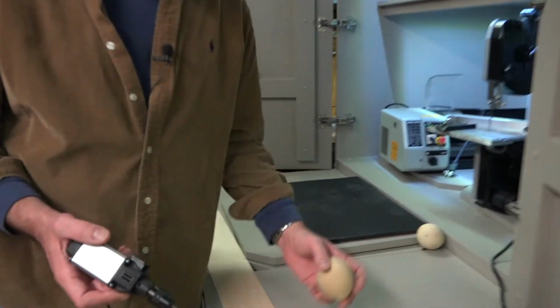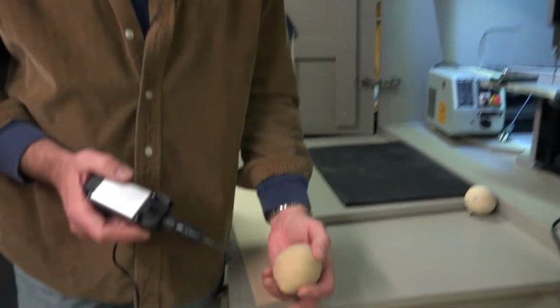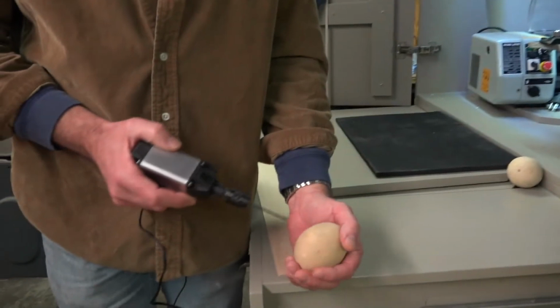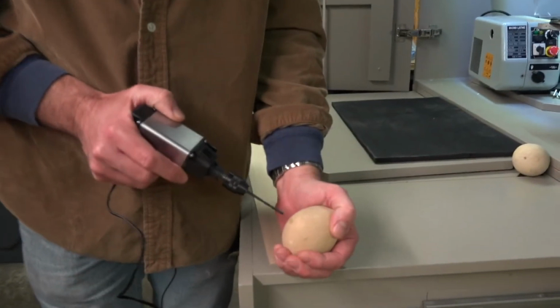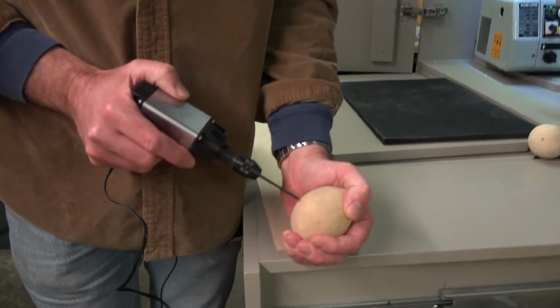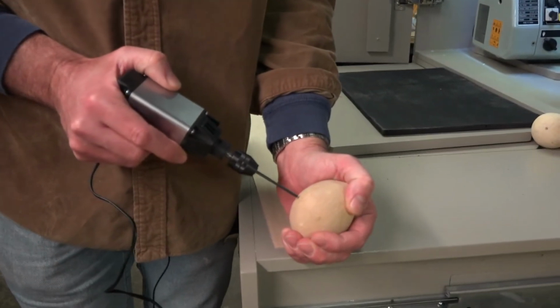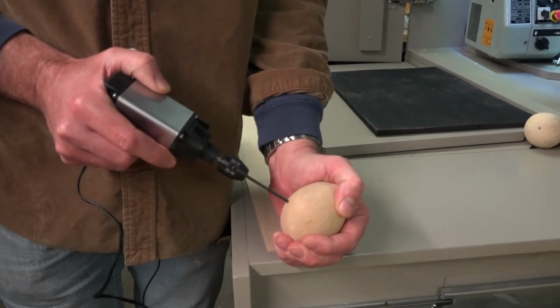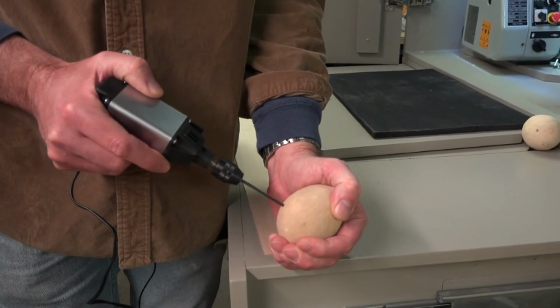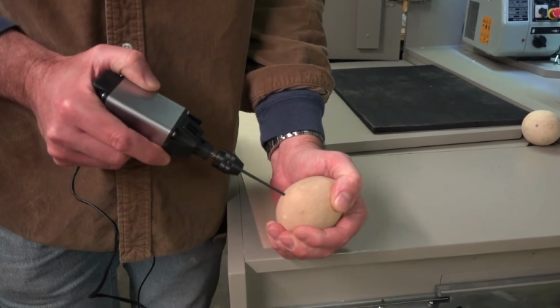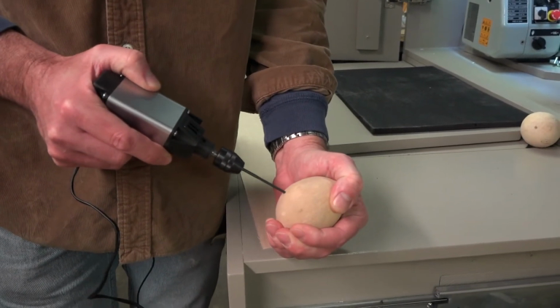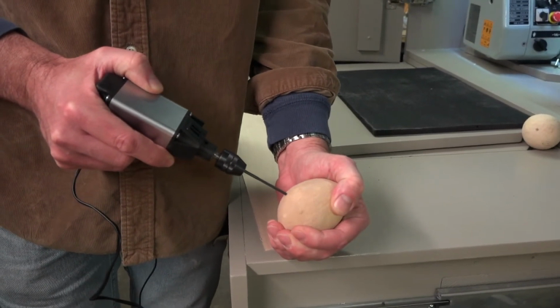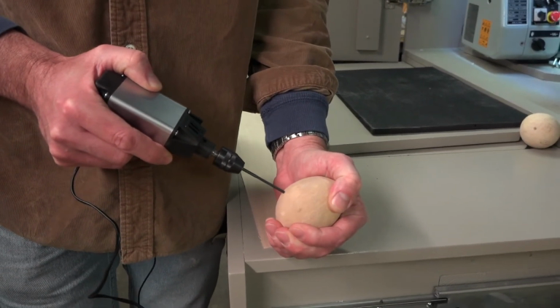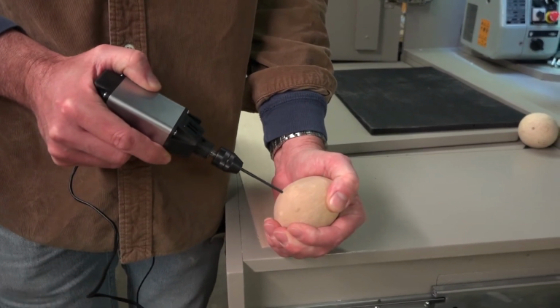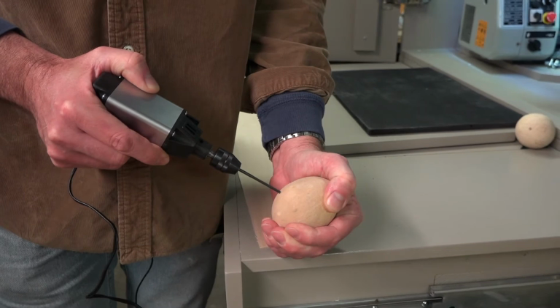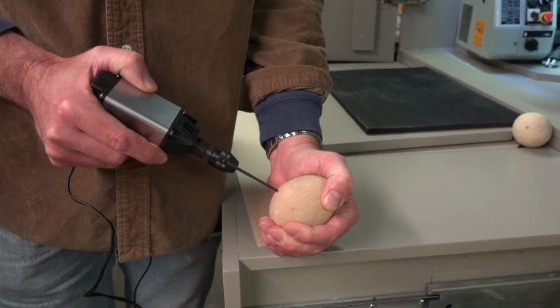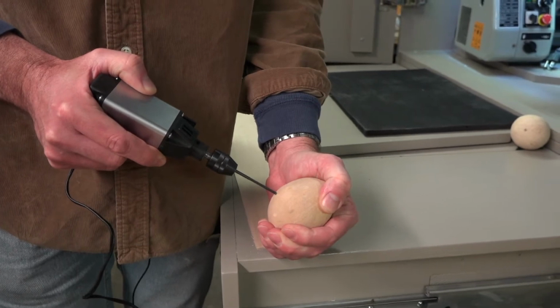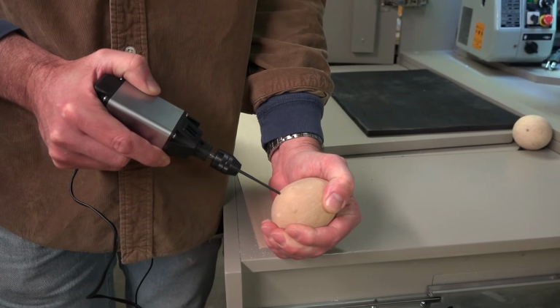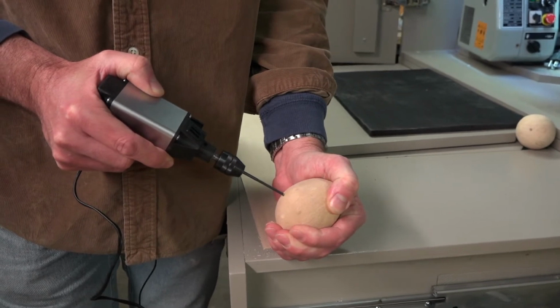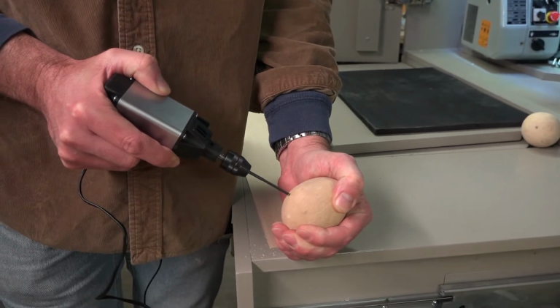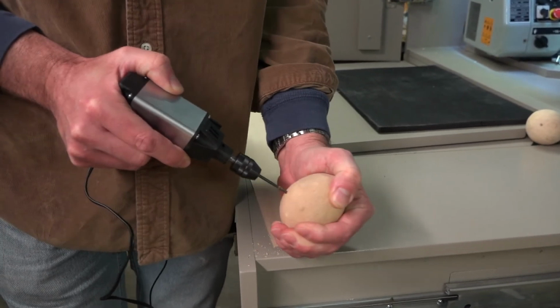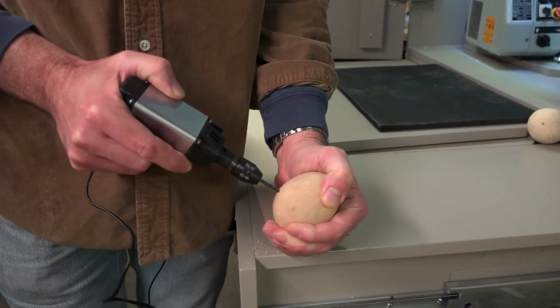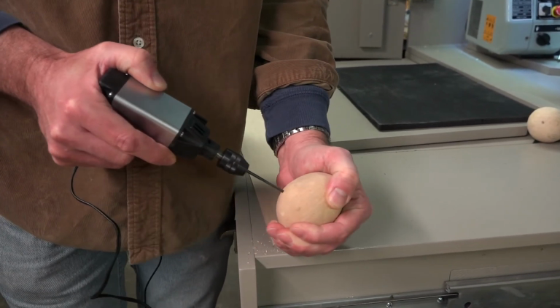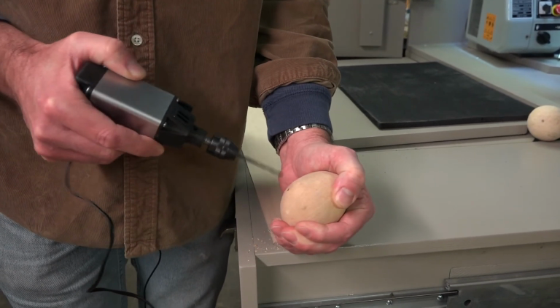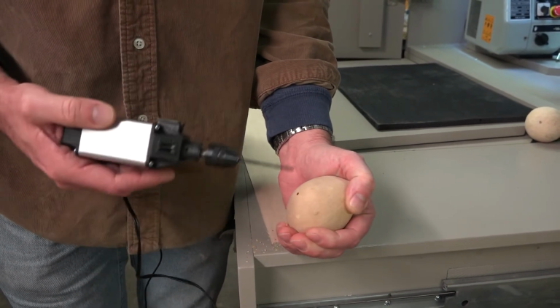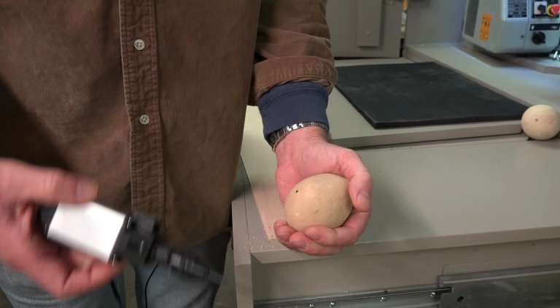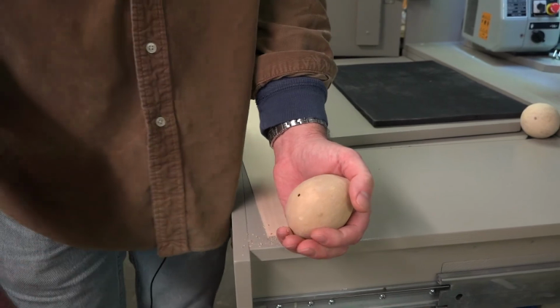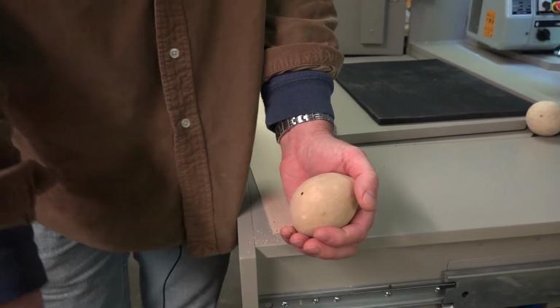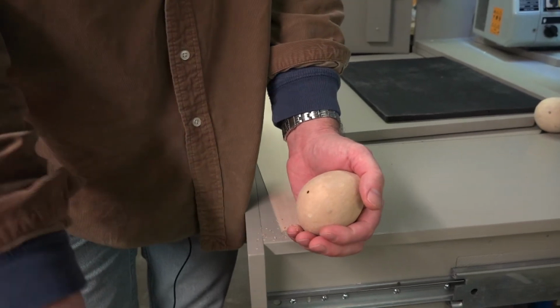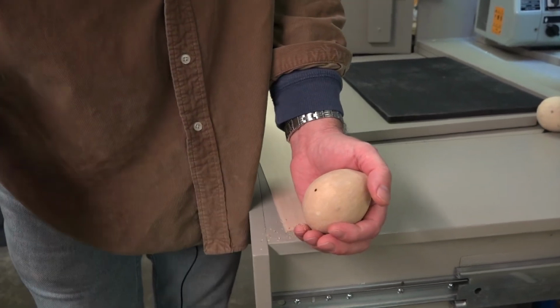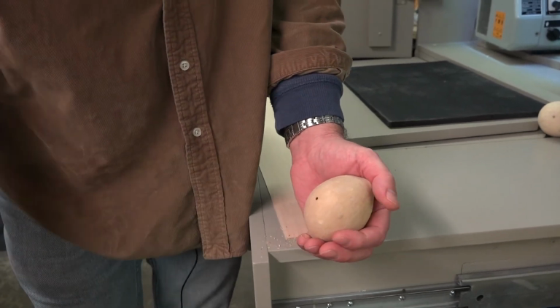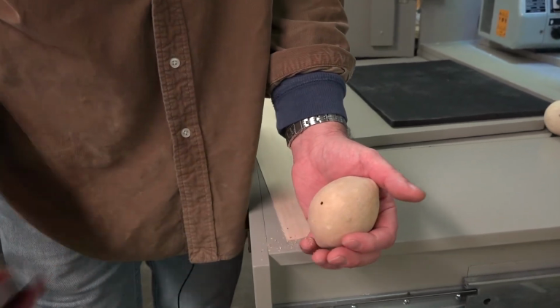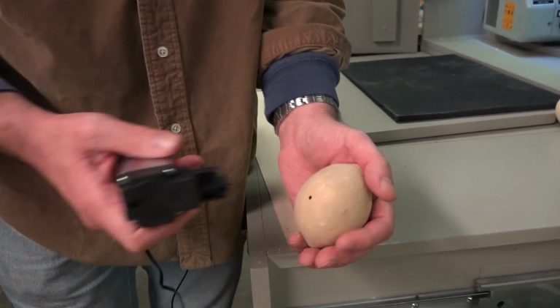First off, I'm going to drill into the gourd. That's just going to give me my starting hole so I can then get my saw blade in there.